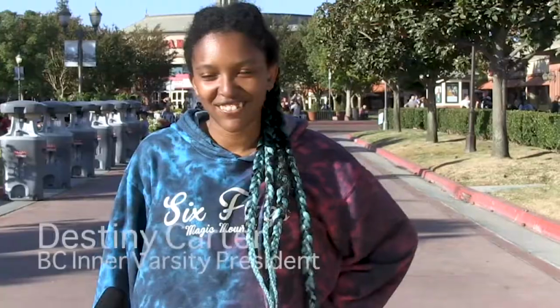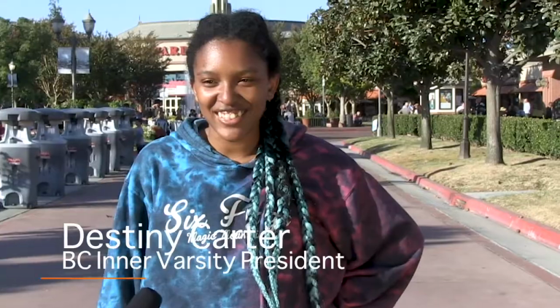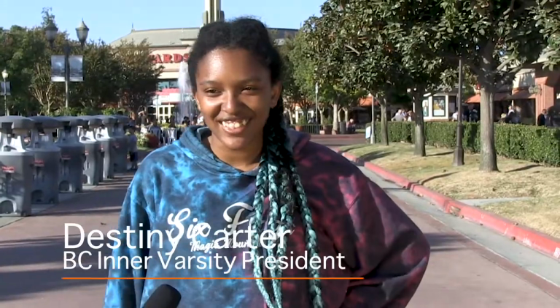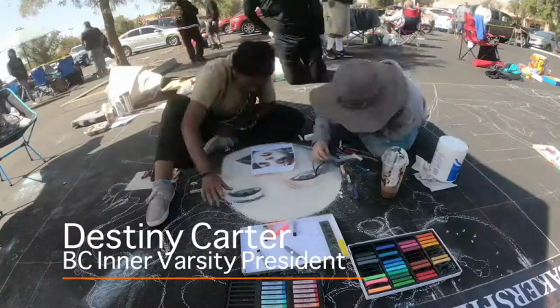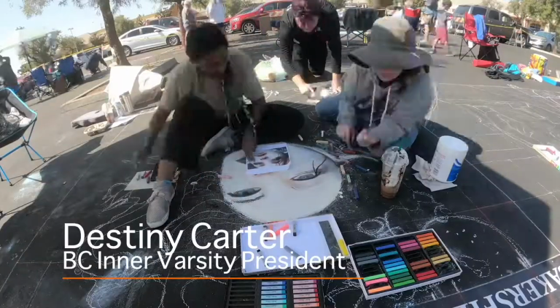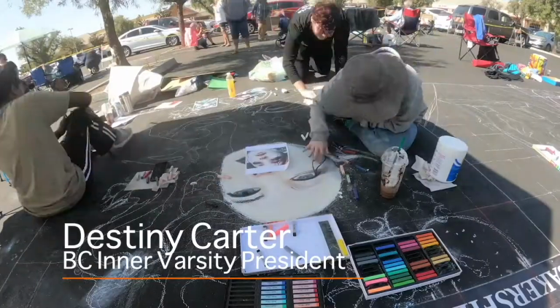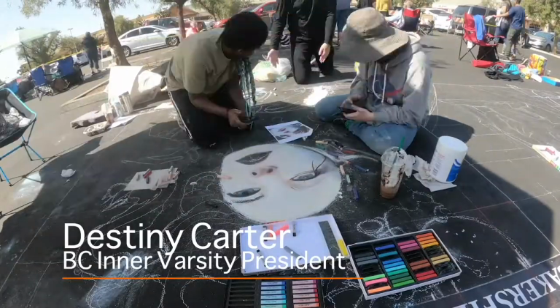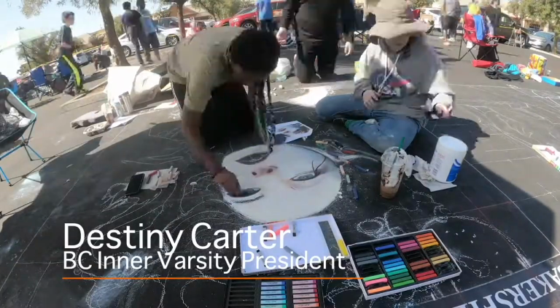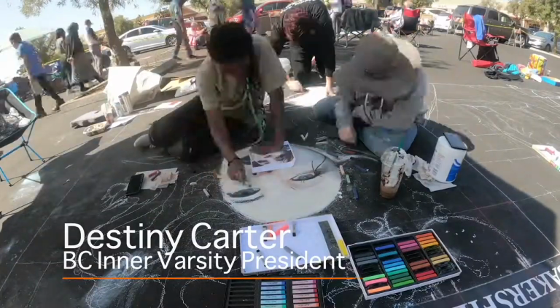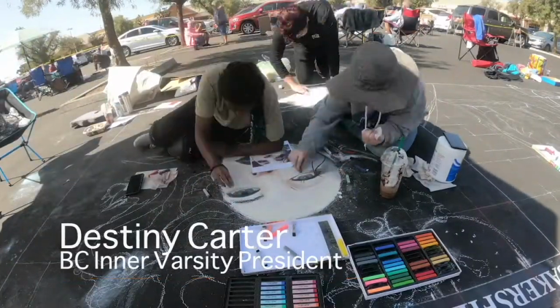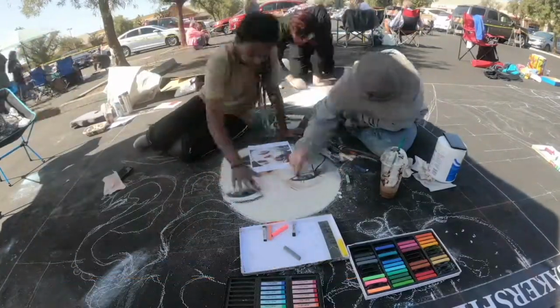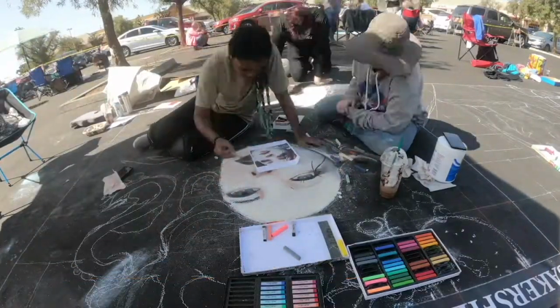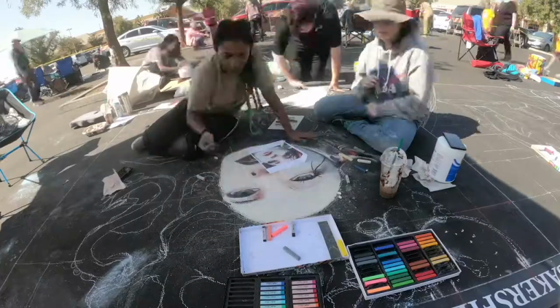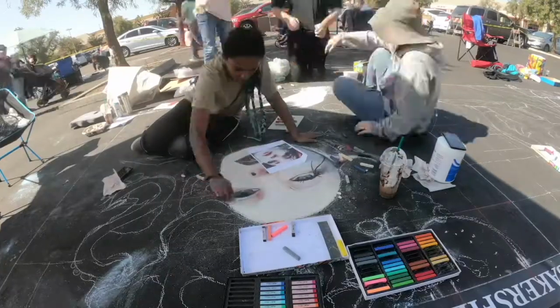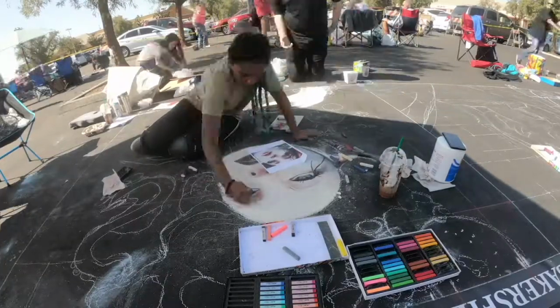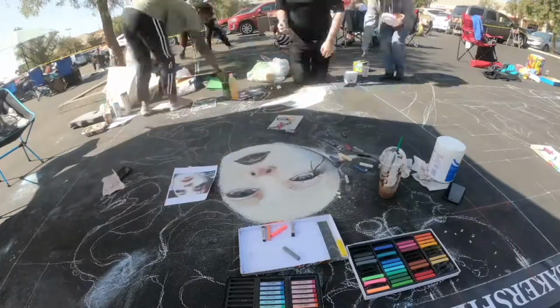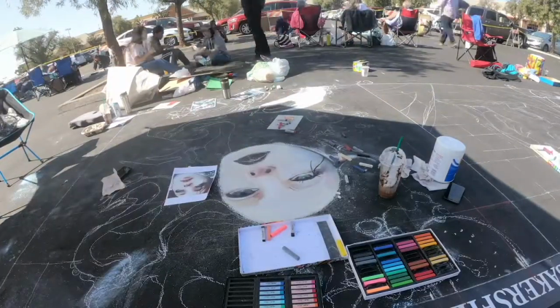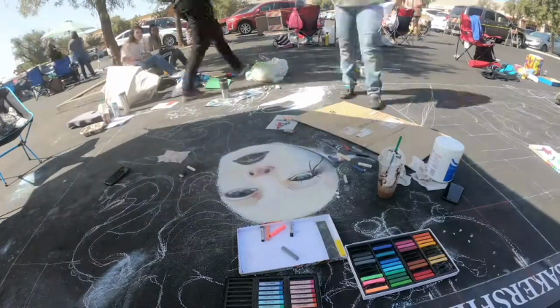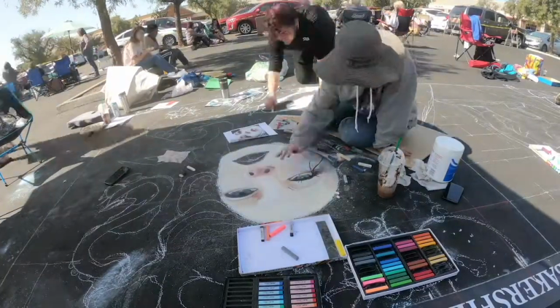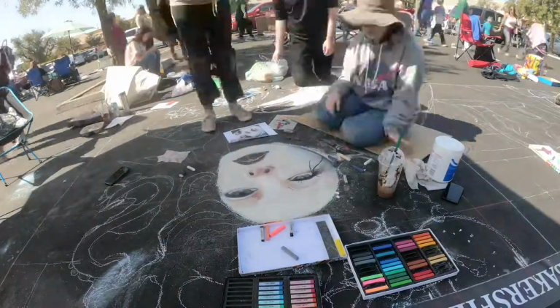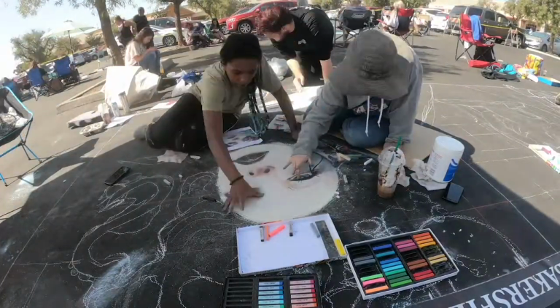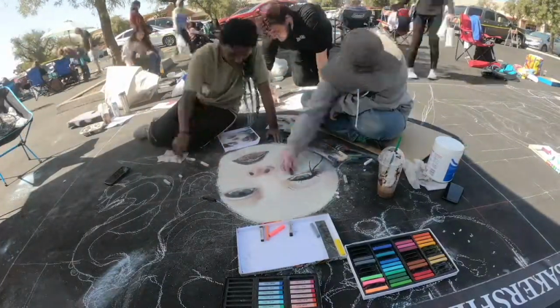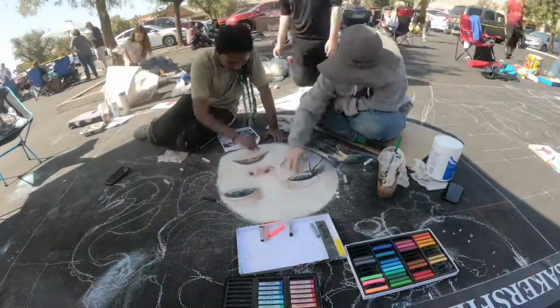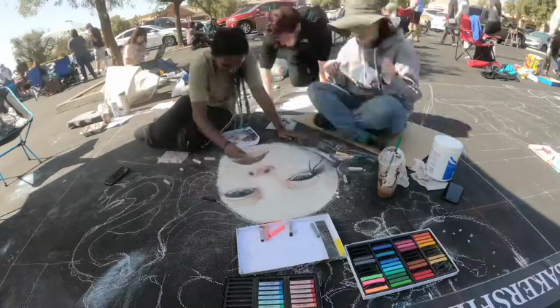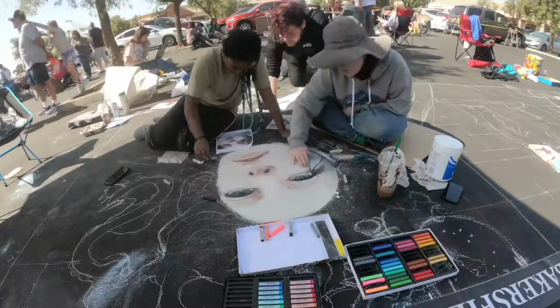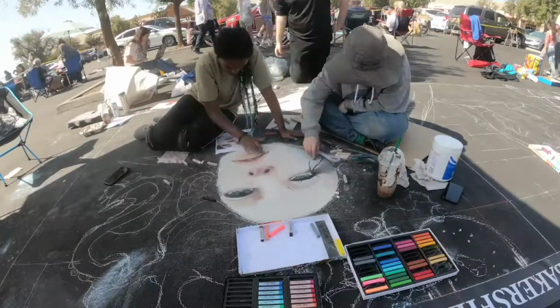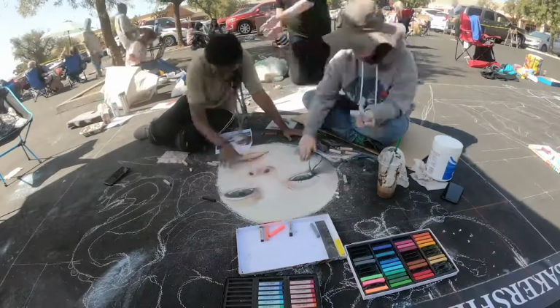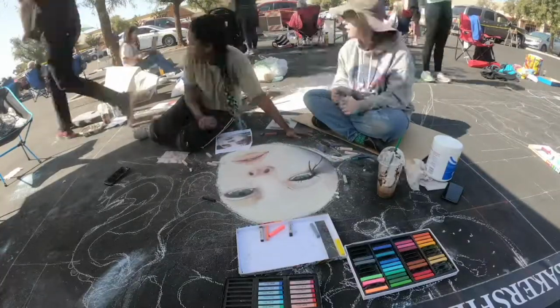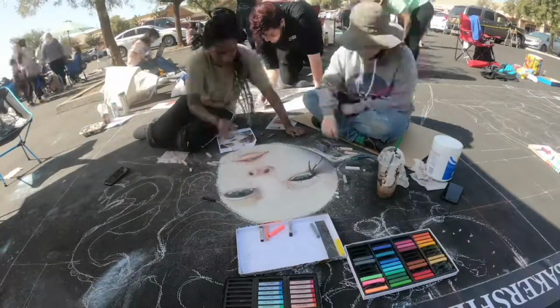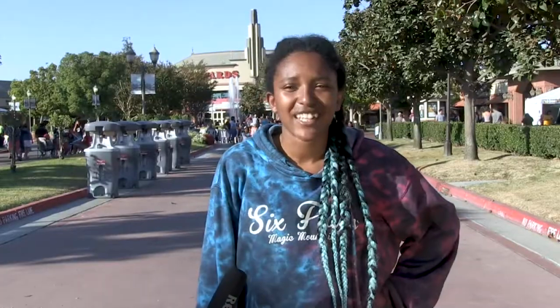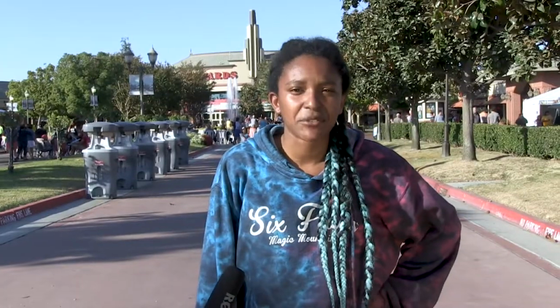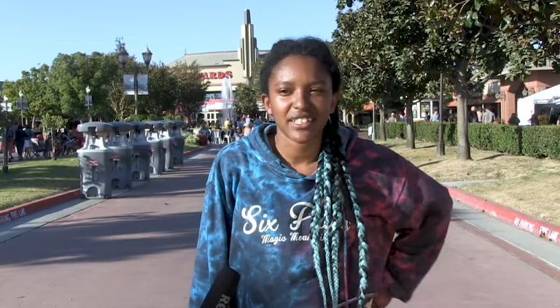My name is Destiny Carter. I'm the president here with BC's Interversity. I chose the art because I just really liked all the expression in the face, and that's what kind of drew me to the piece. I liked all the colours — it was really inspiring and I'm glad I was able to recreate it.